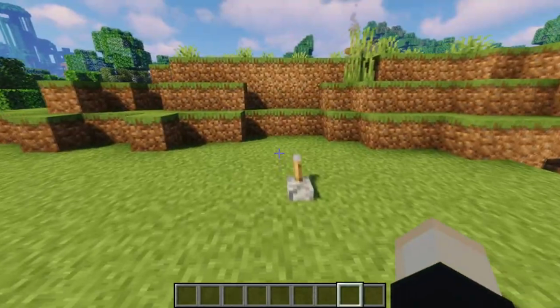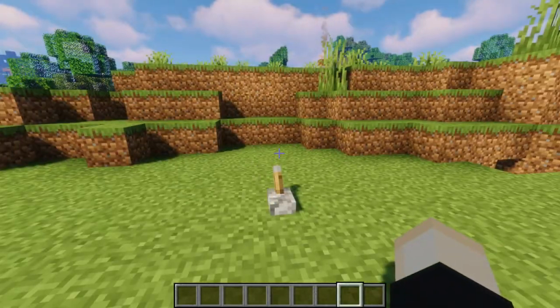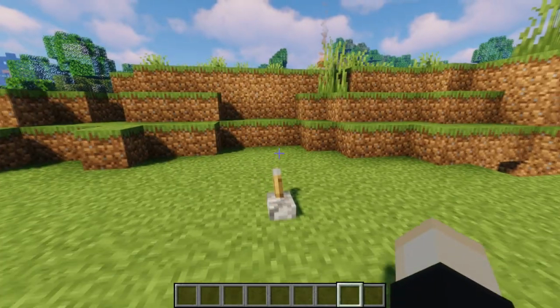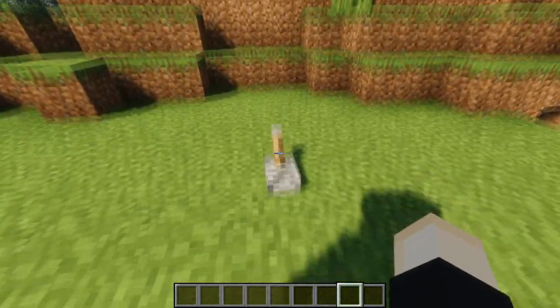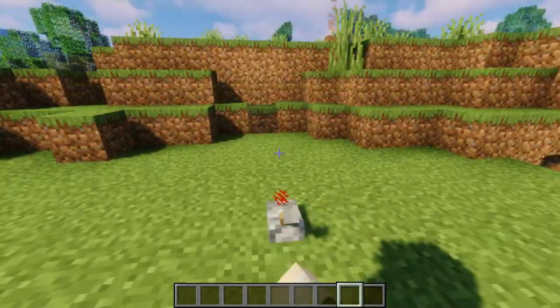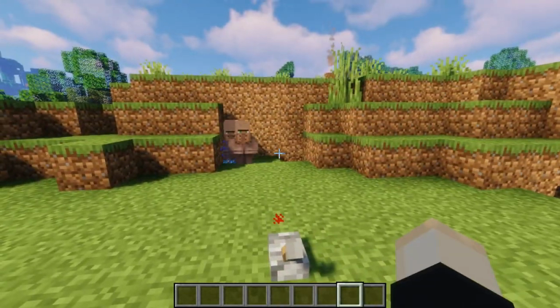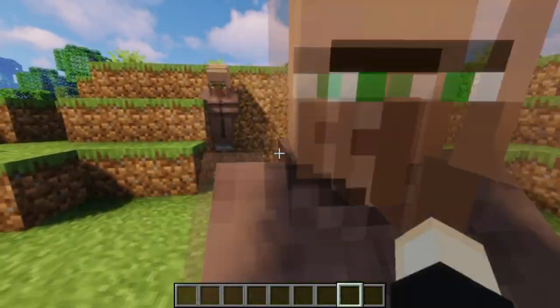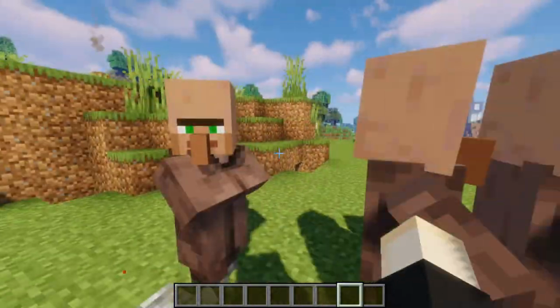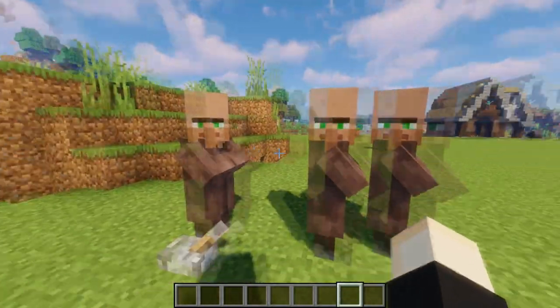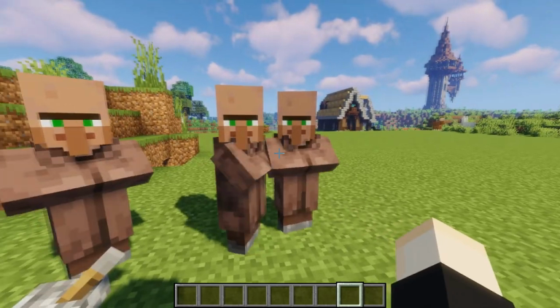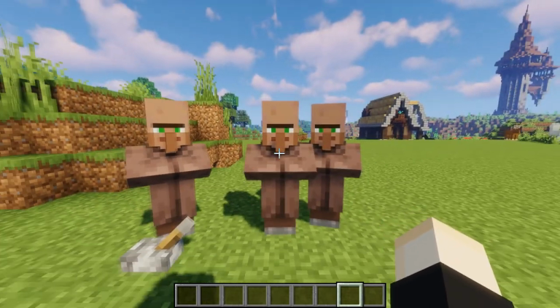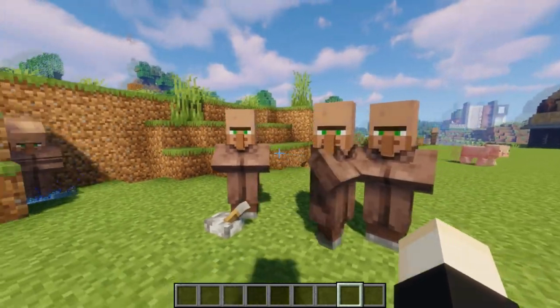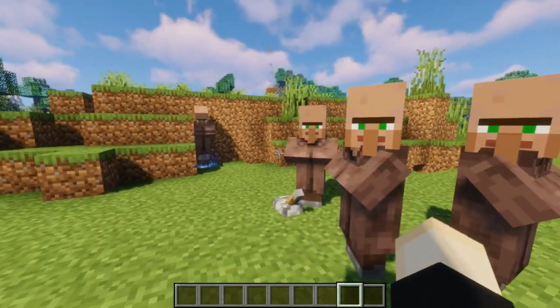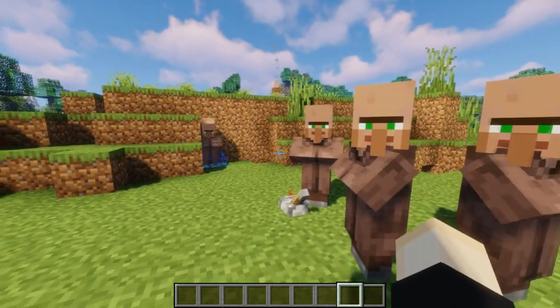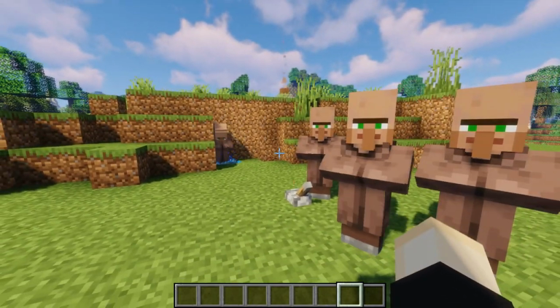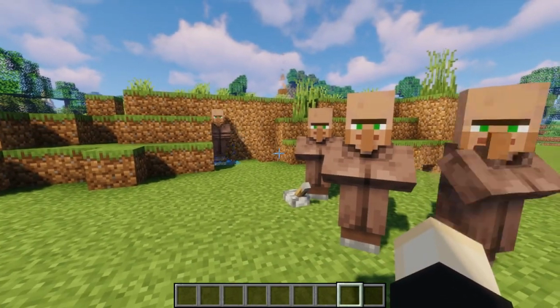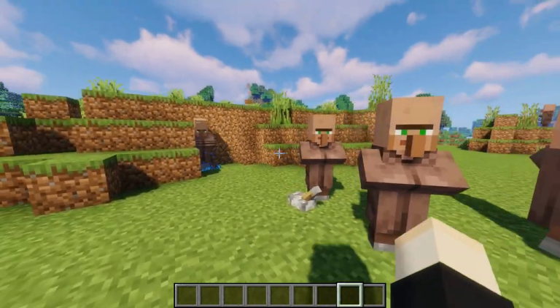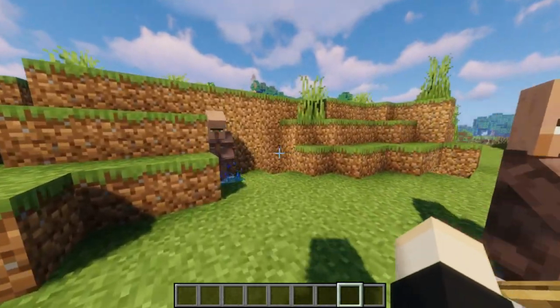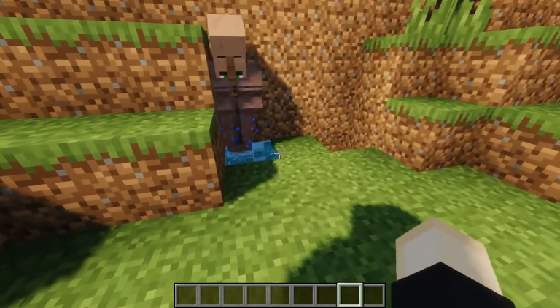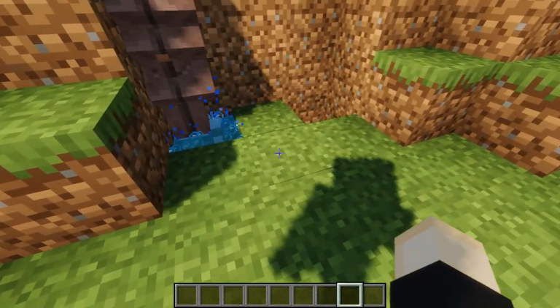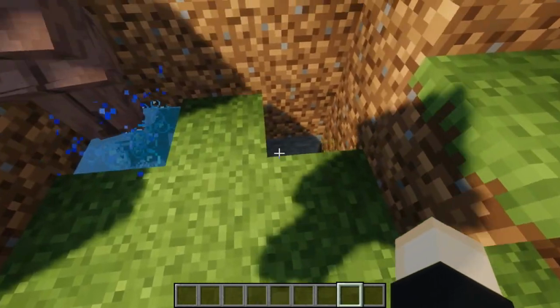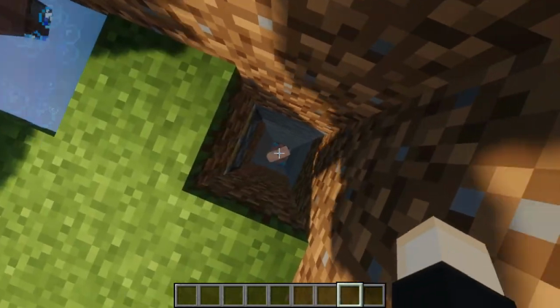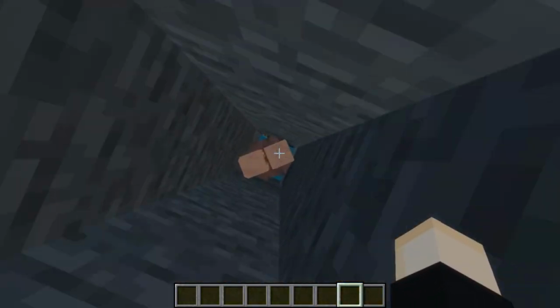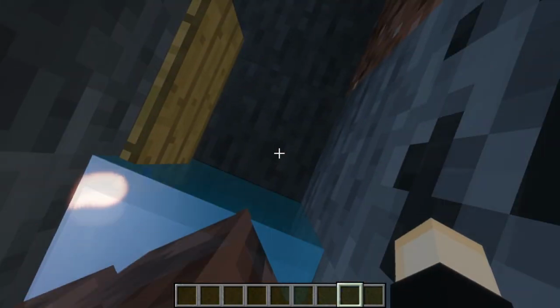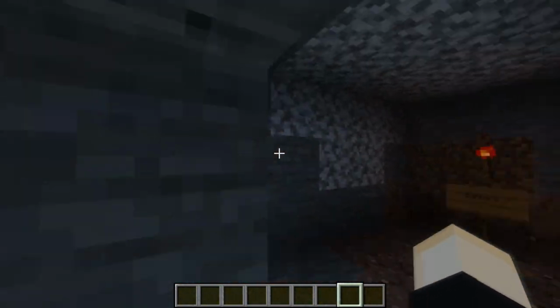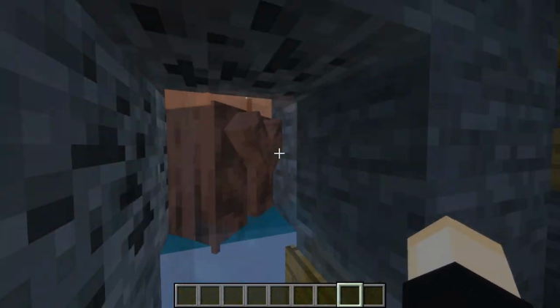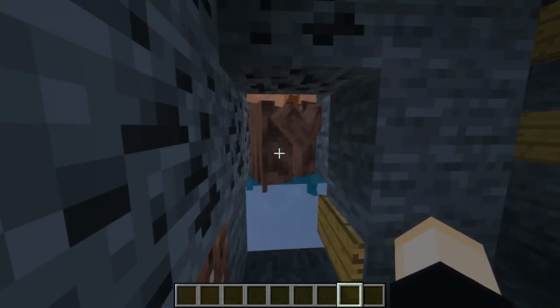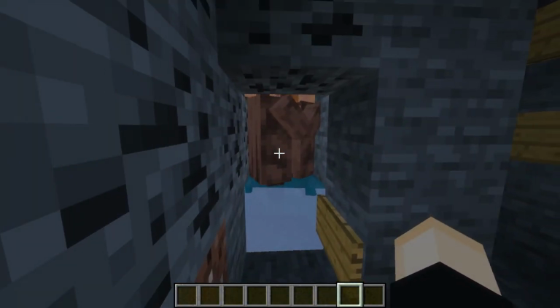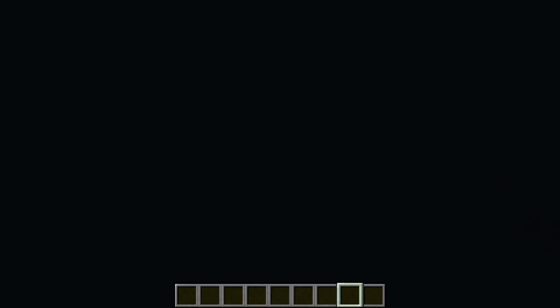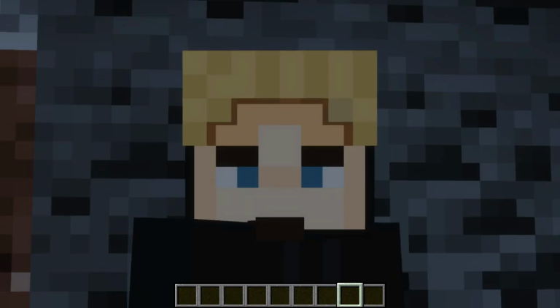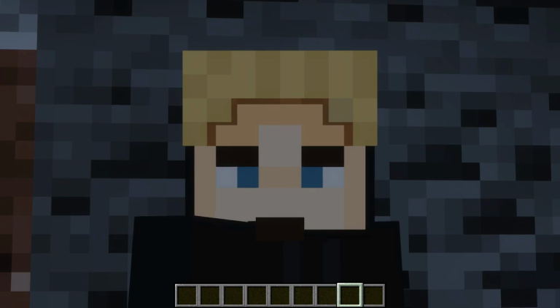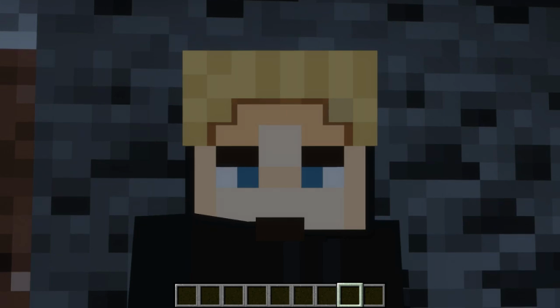Everybody likes secret entrances — maybe you want to have one in your own base. Just add a little secret base down in your base and maybe store some villagers in there.